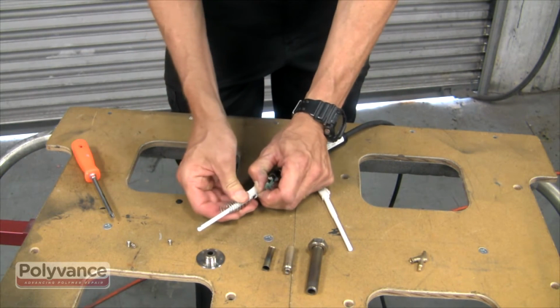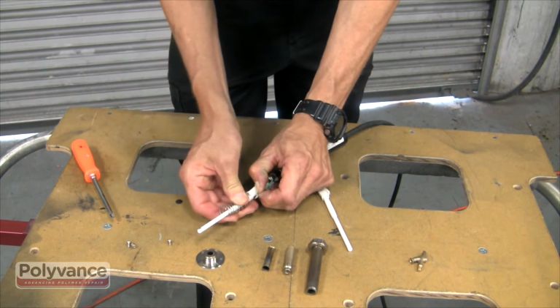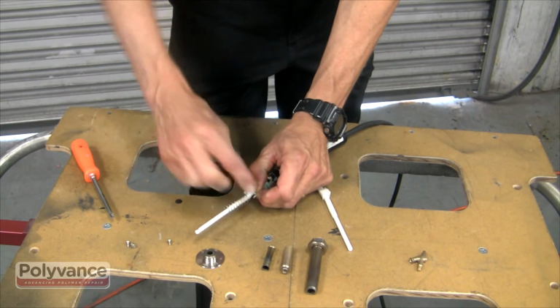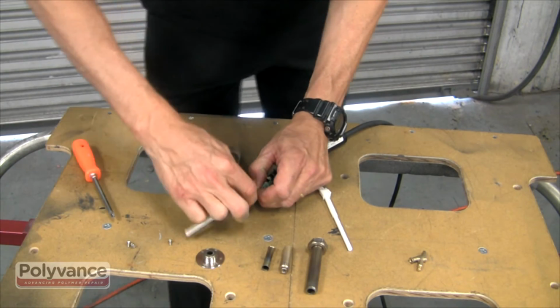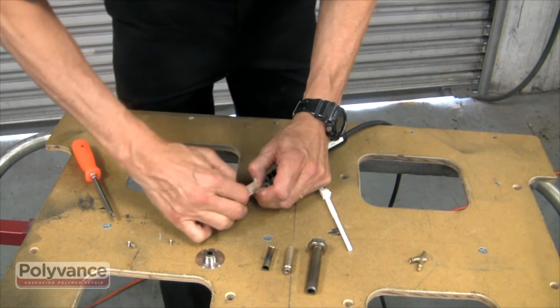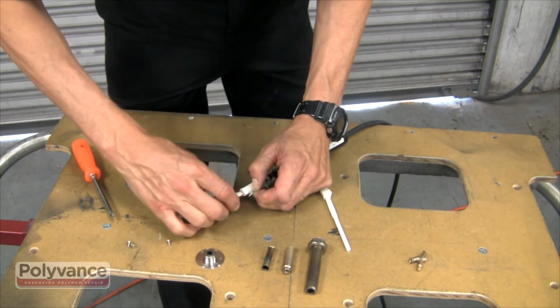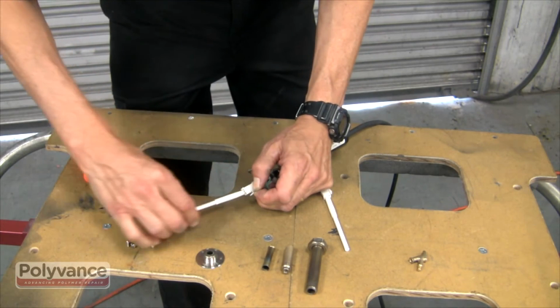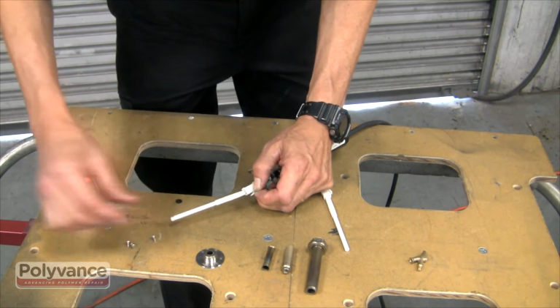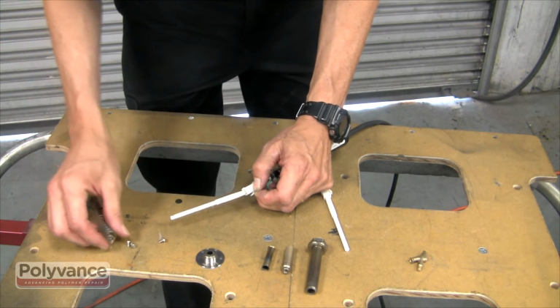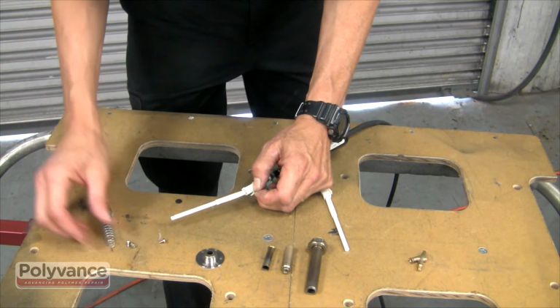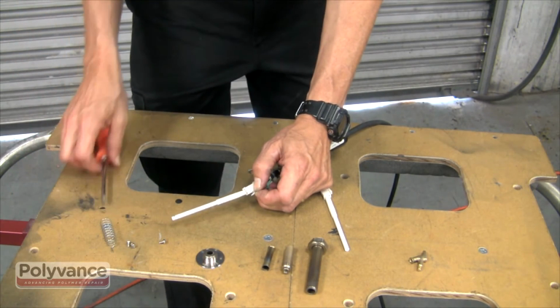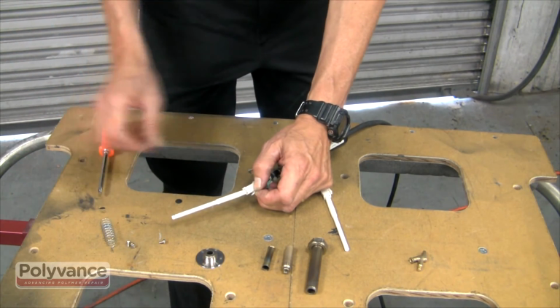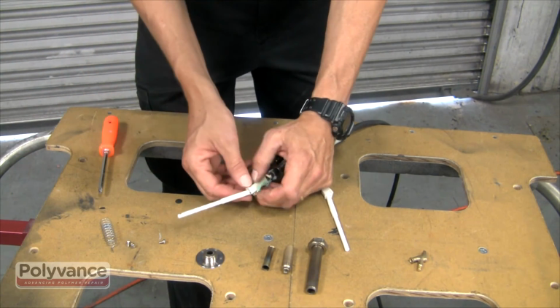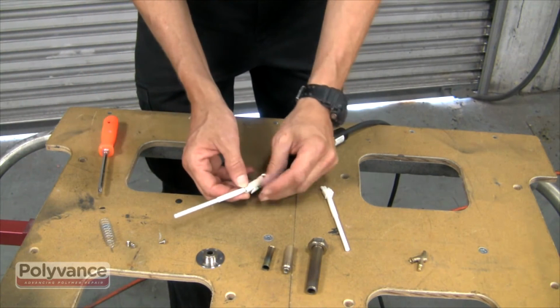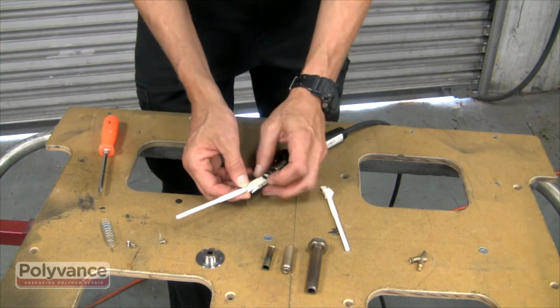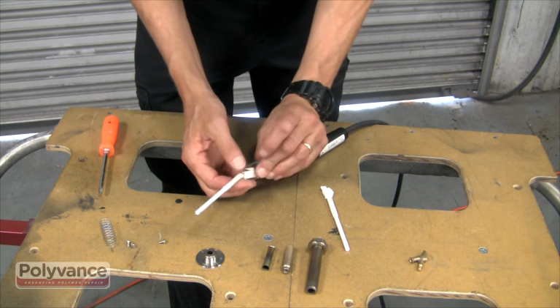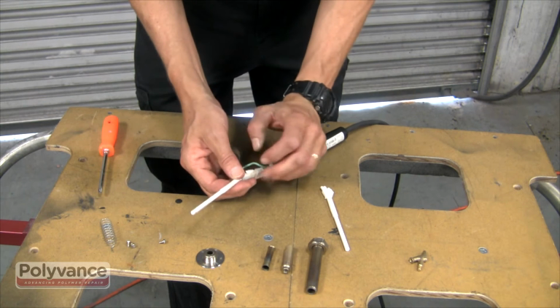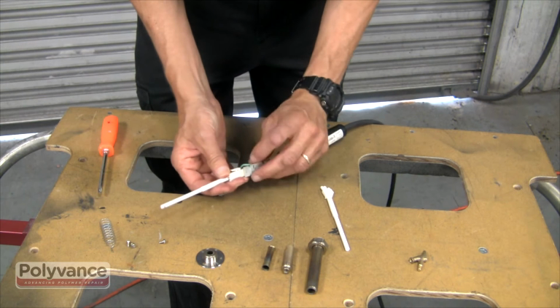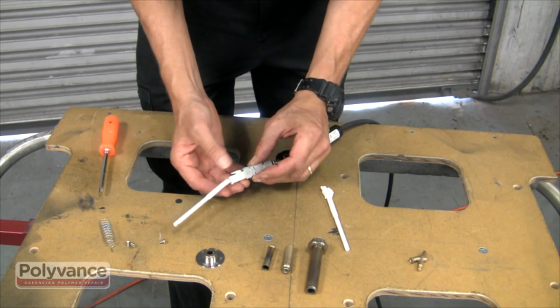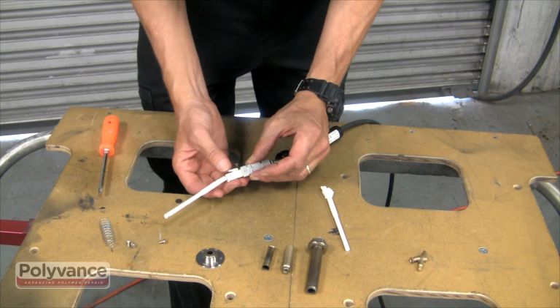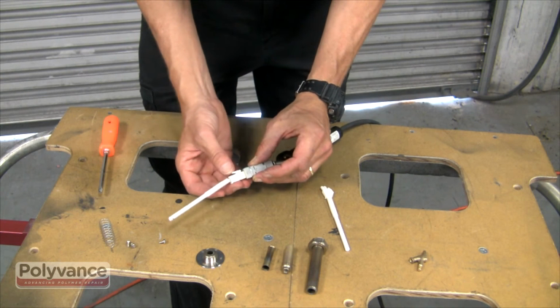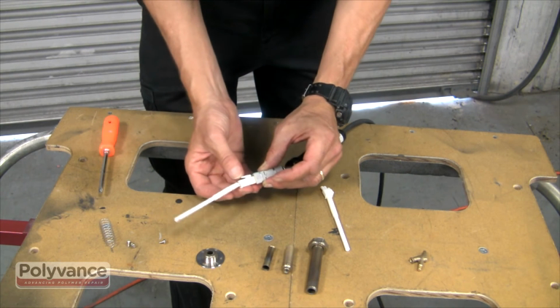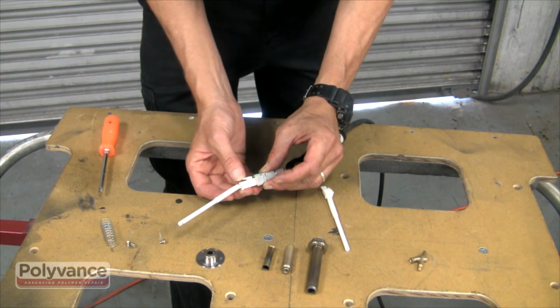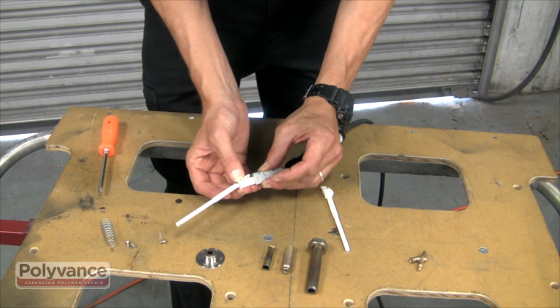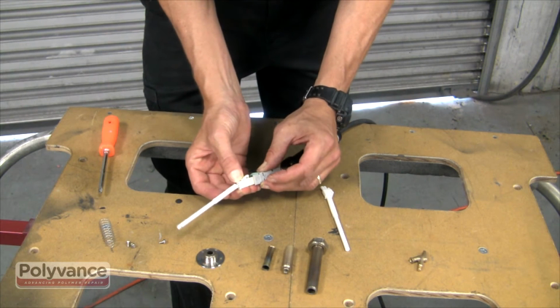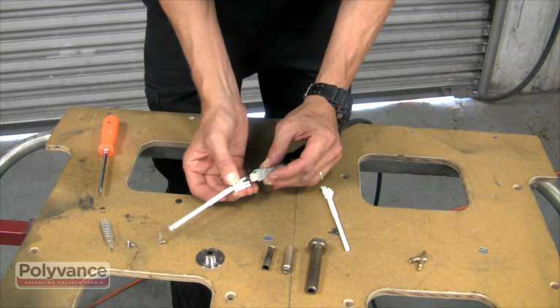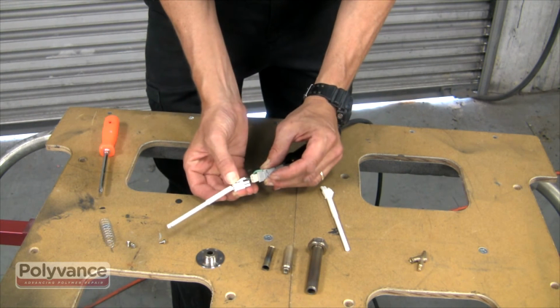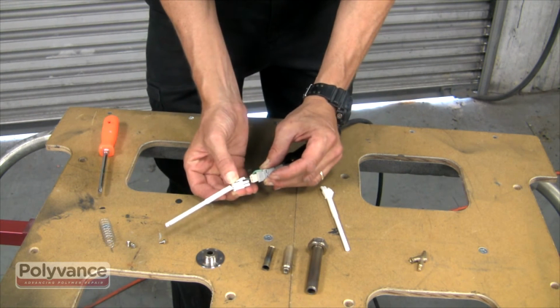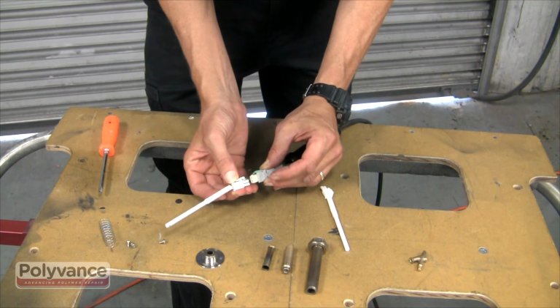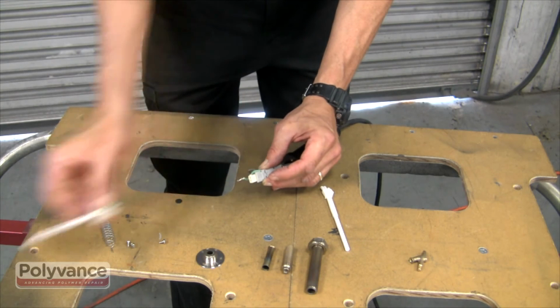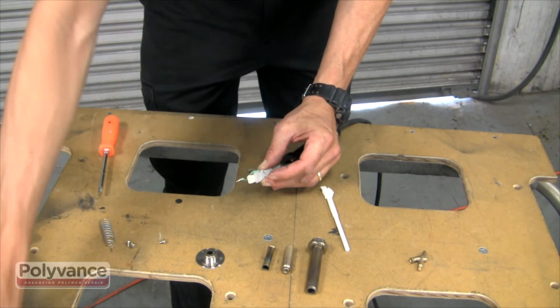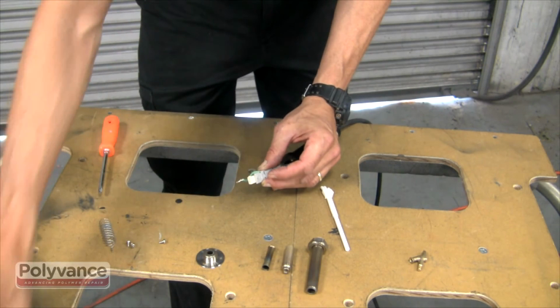Remove the ground spring from the ground wire. Push down on the tab located on the side of the heating core's connector, remove, and snap the new core in place.